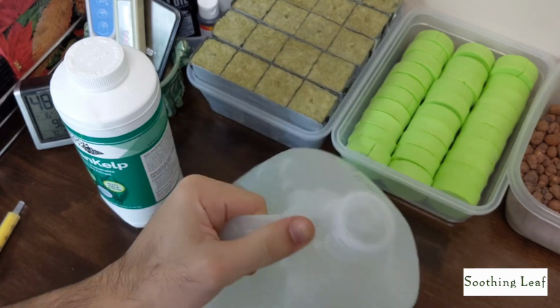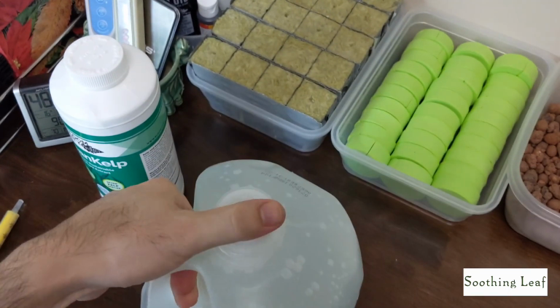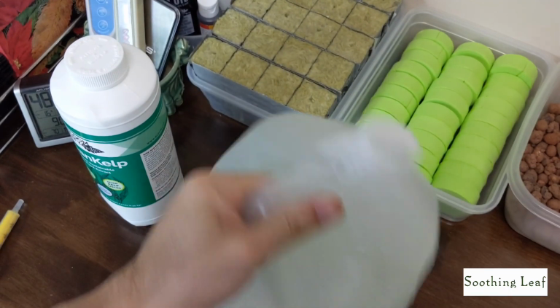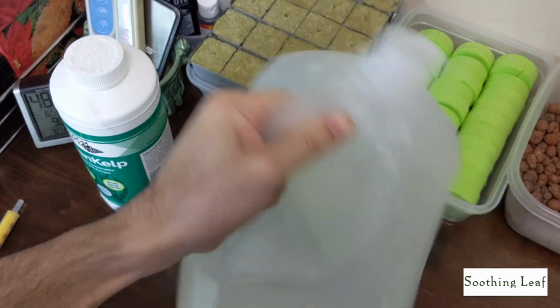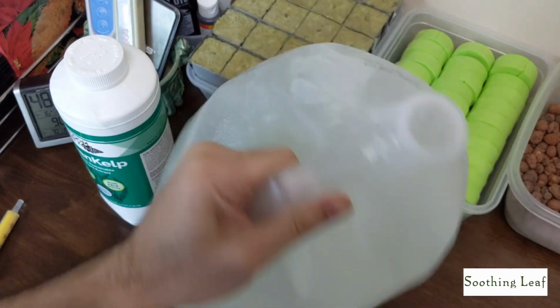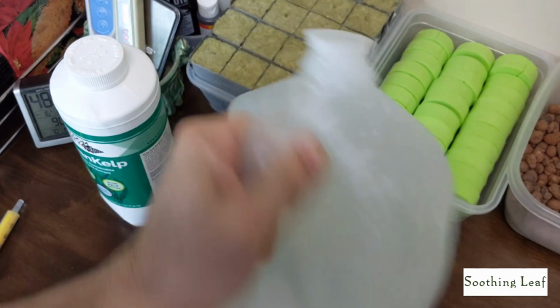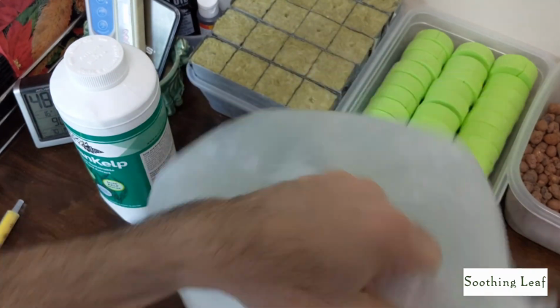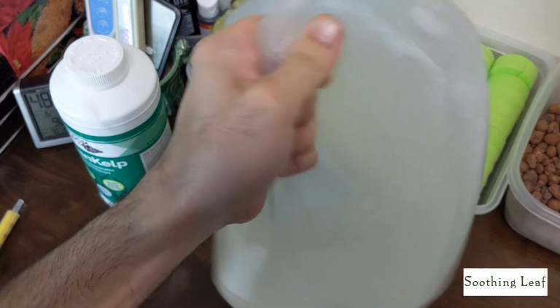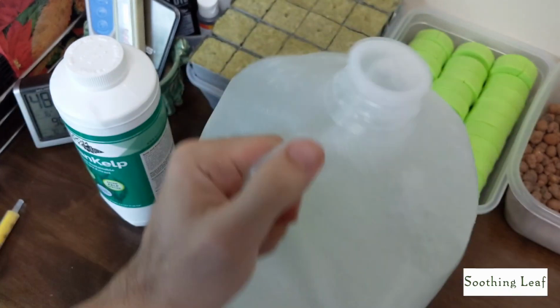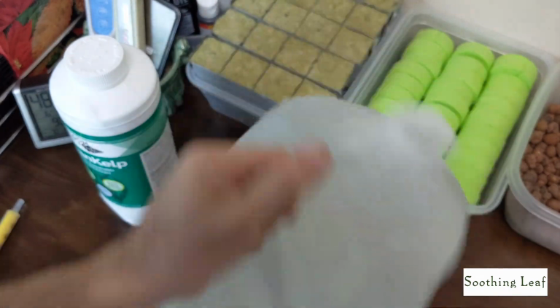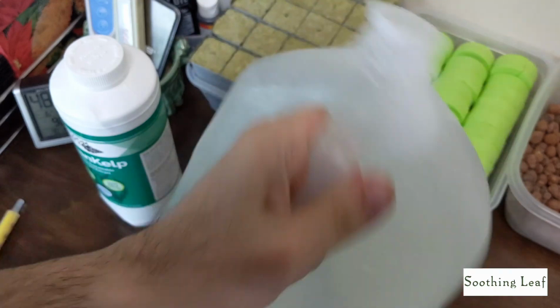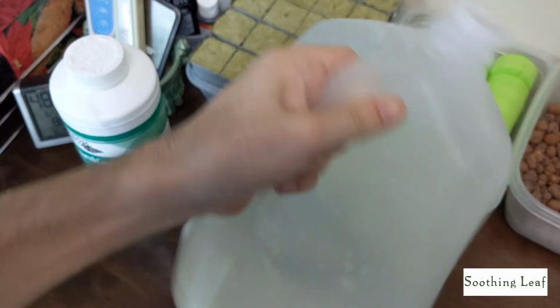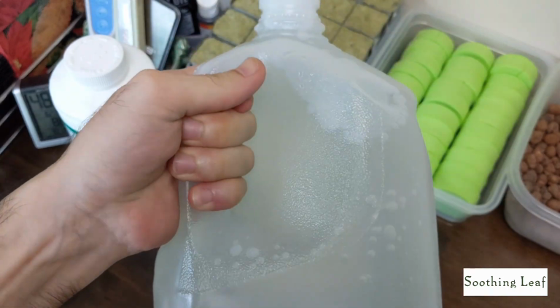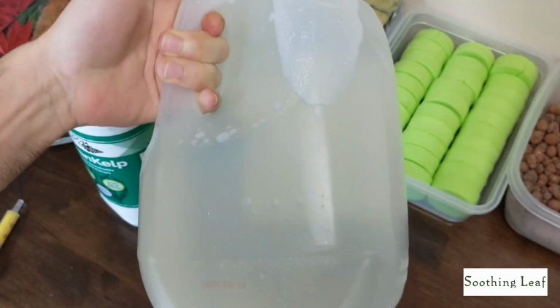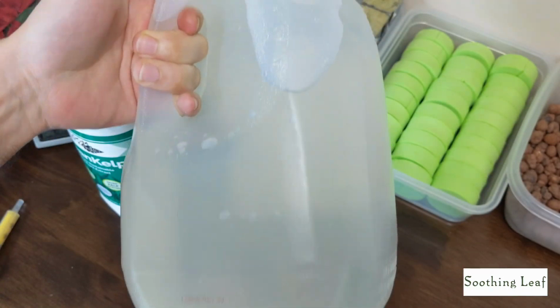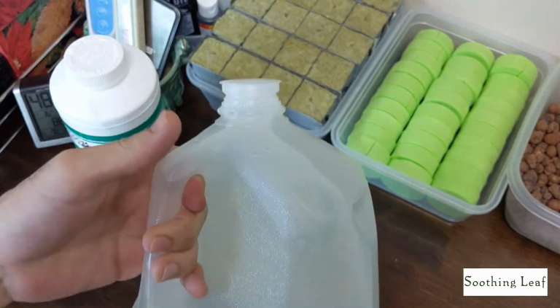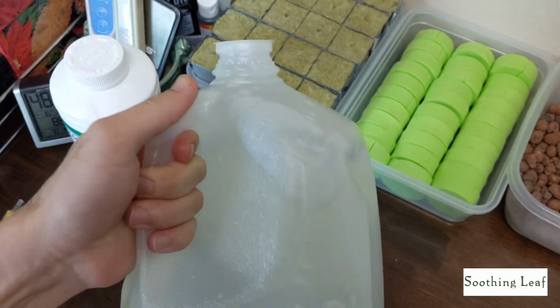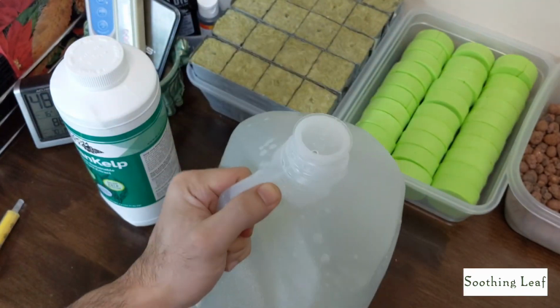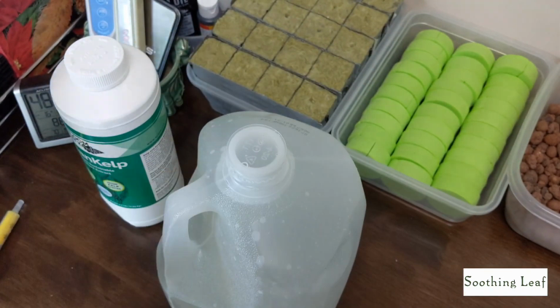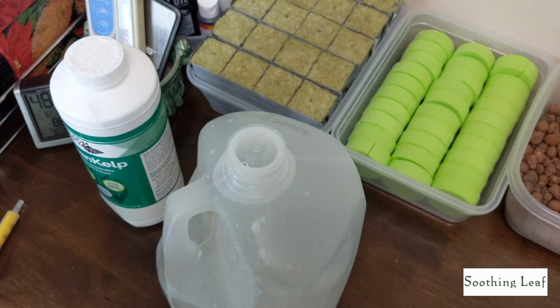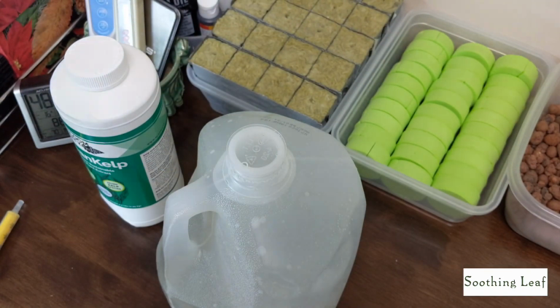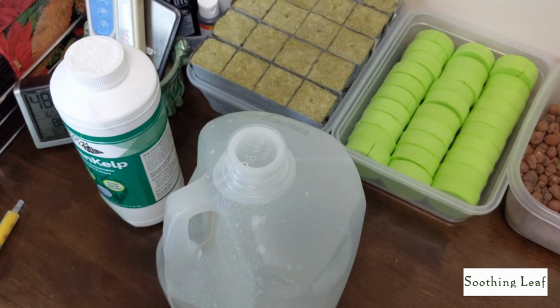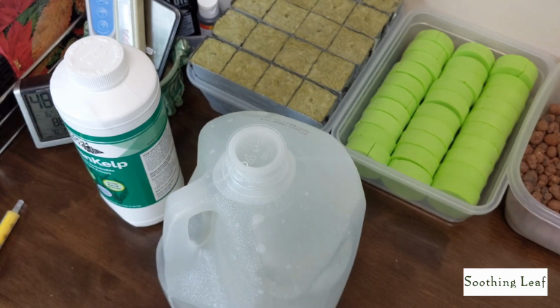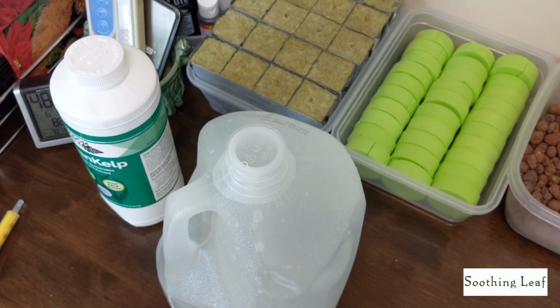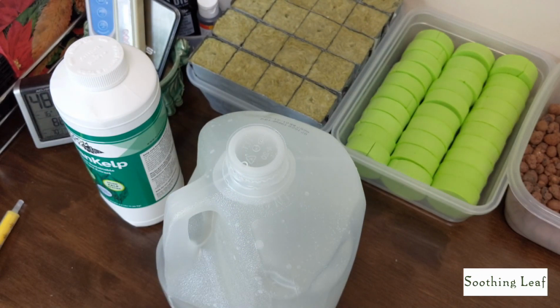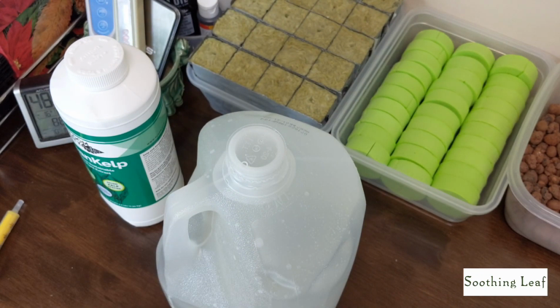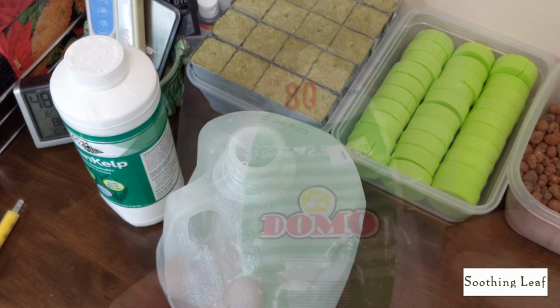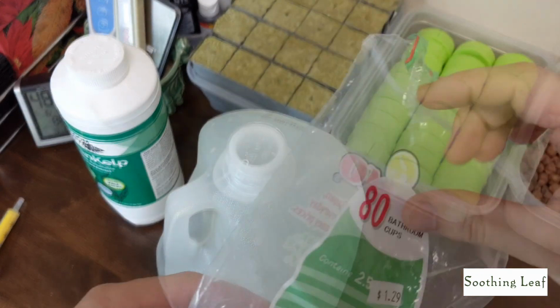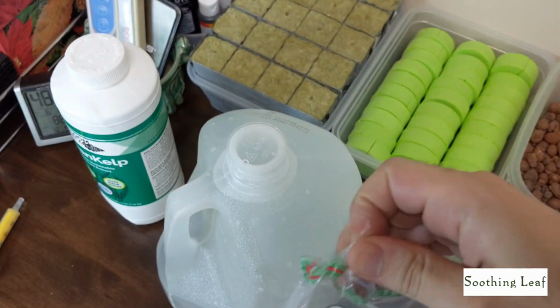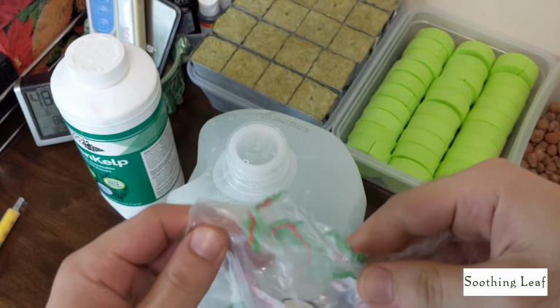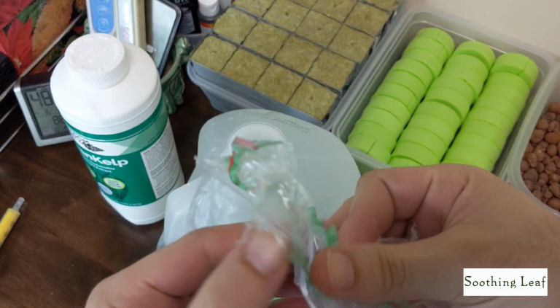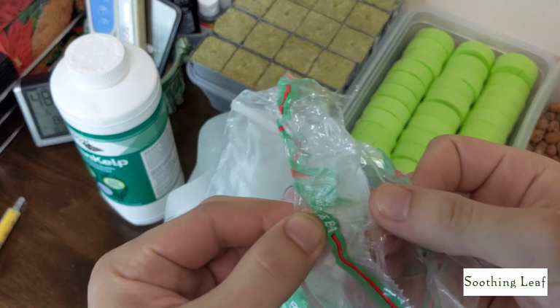Just give that a nice little shake to make sure it all mixes up really well. You could also pour the seaweed extract first and then pour the water on top — it'll help it mix up a little bit better and faster that way.